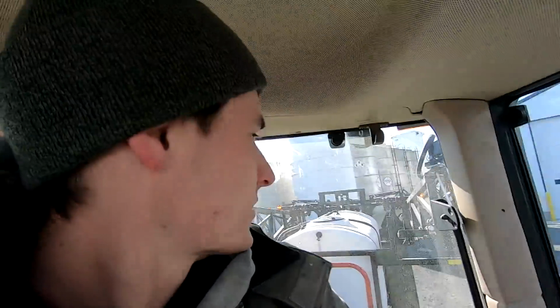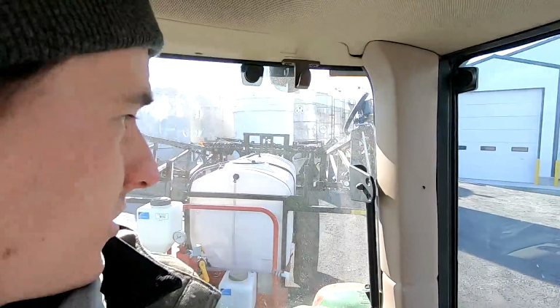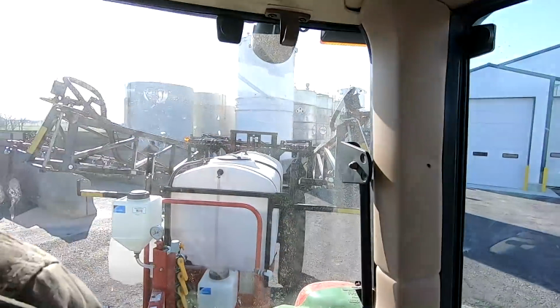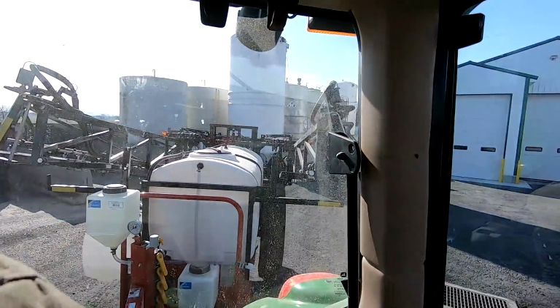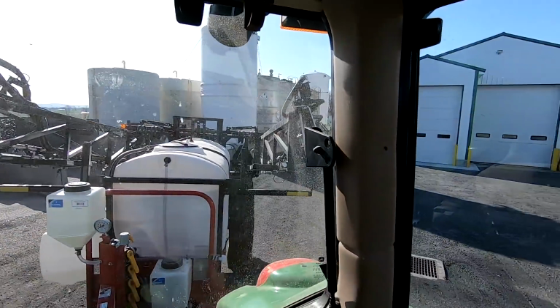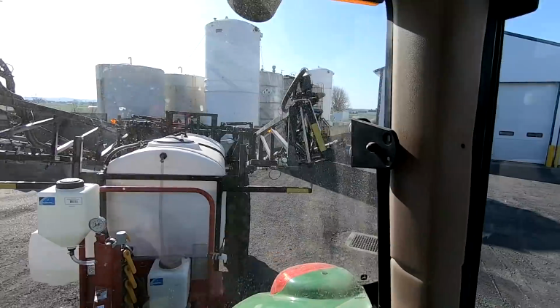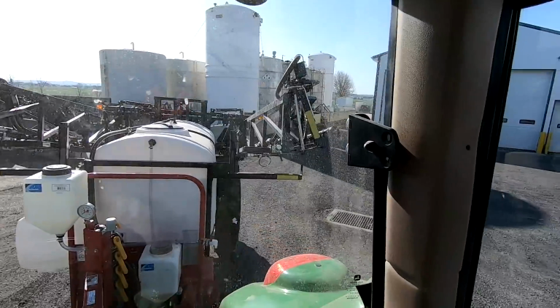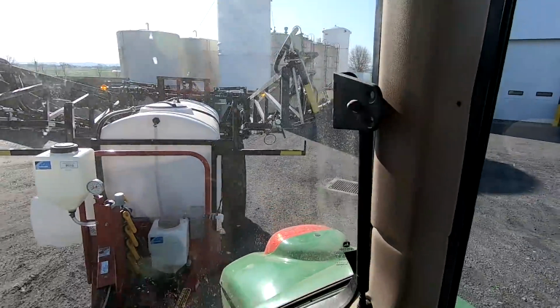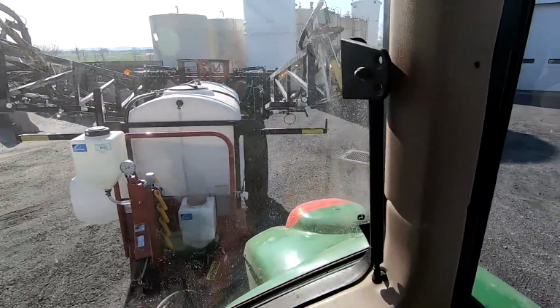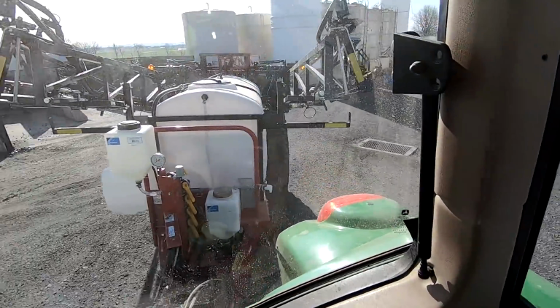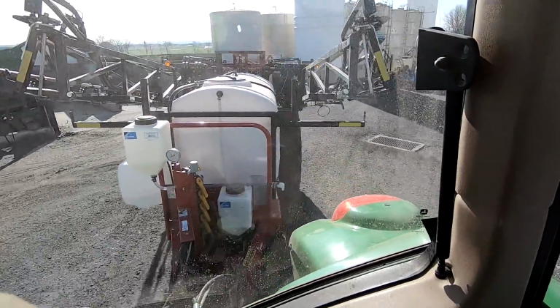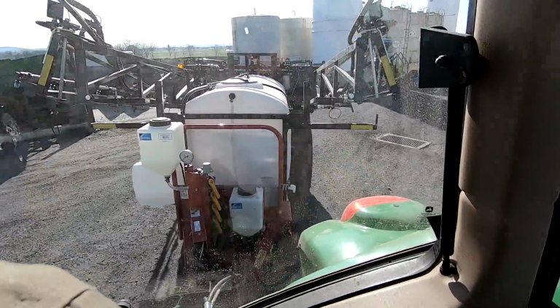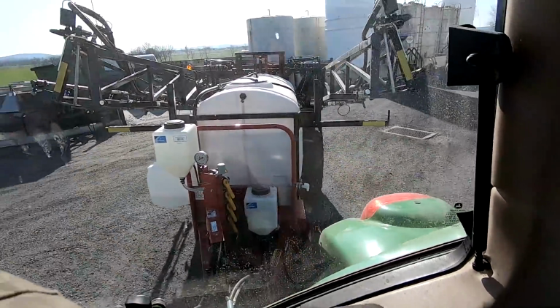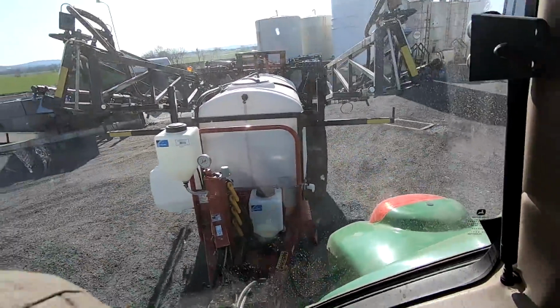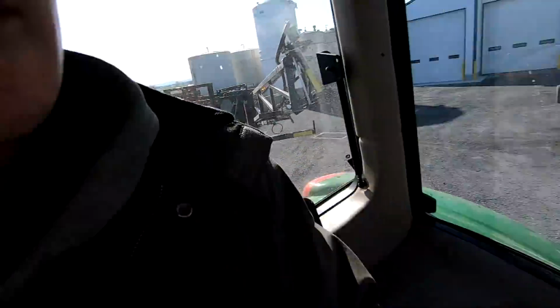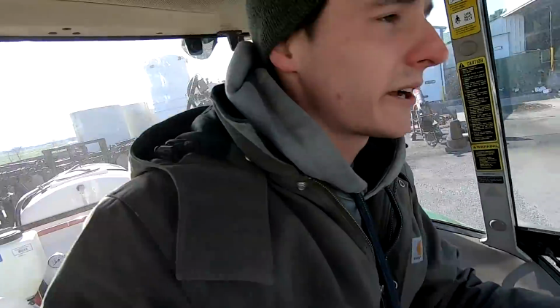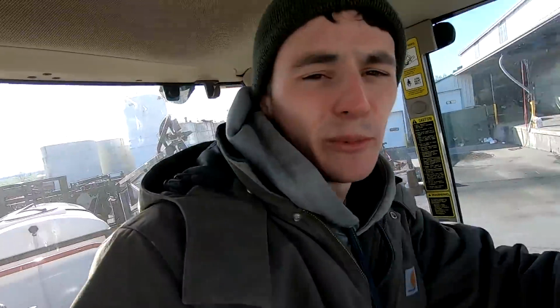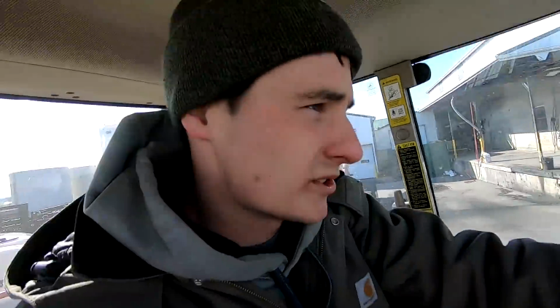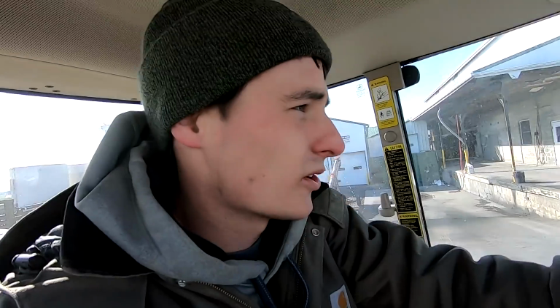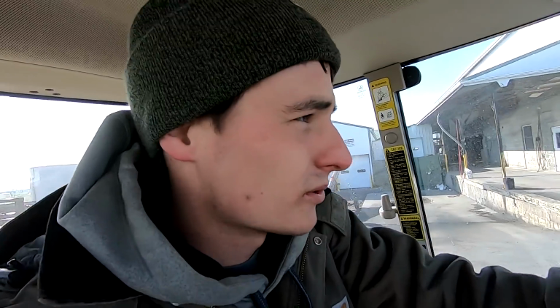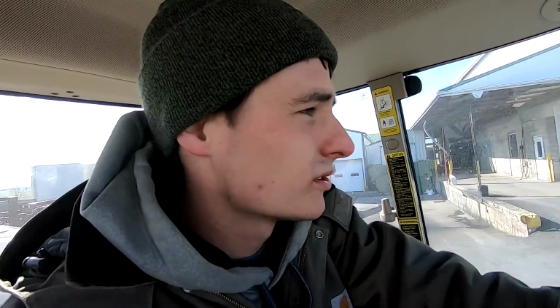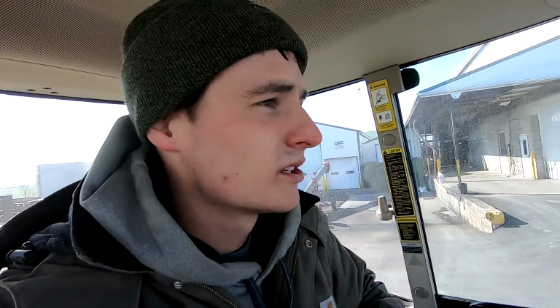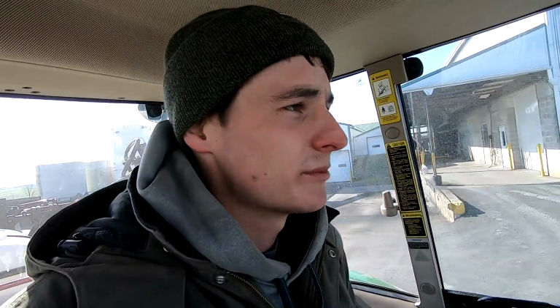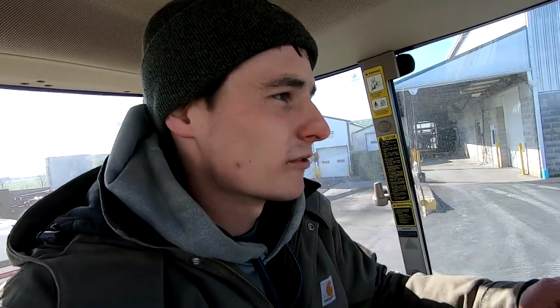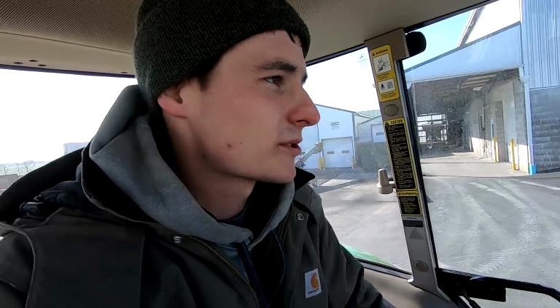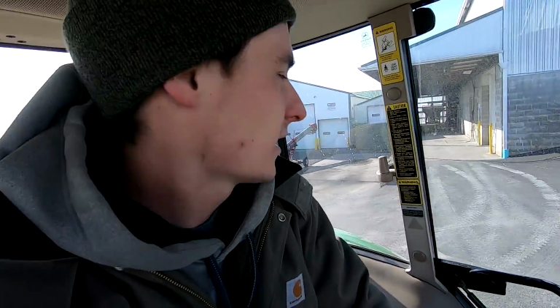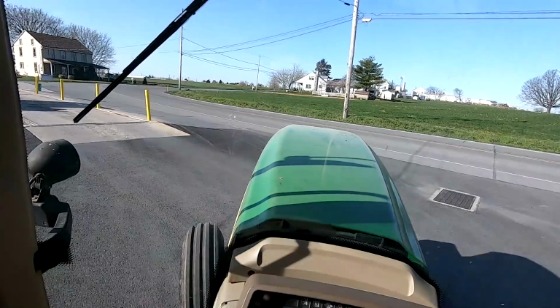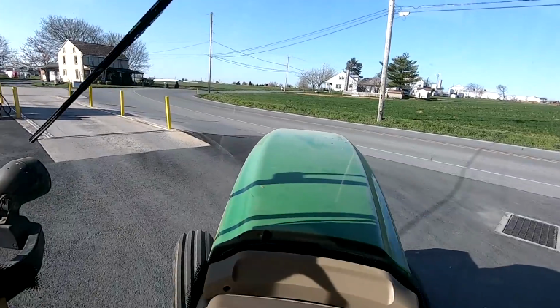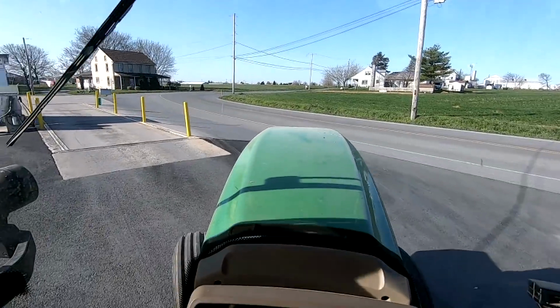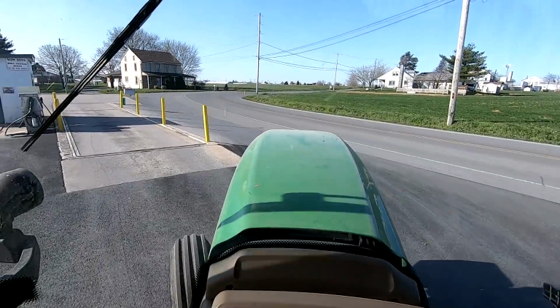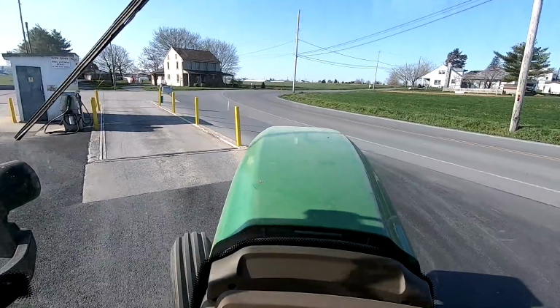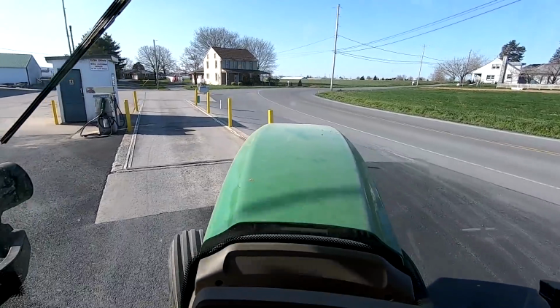We got those big storage tanks - just pumped in 560 gallons. Now I got to go up and weigh on the scale and they'll give me the bill for how much we got. Here's where I got to be a little careful with my long axles.